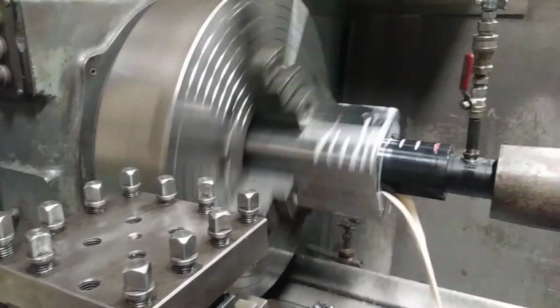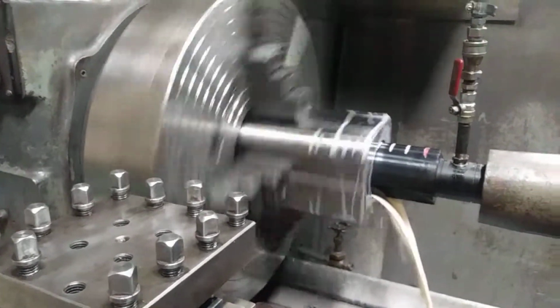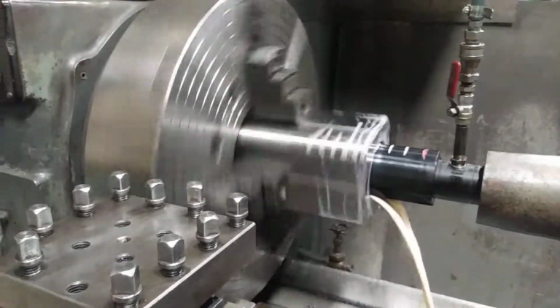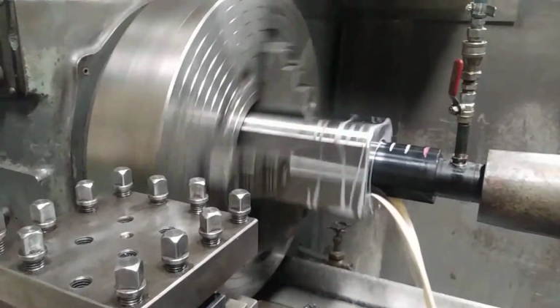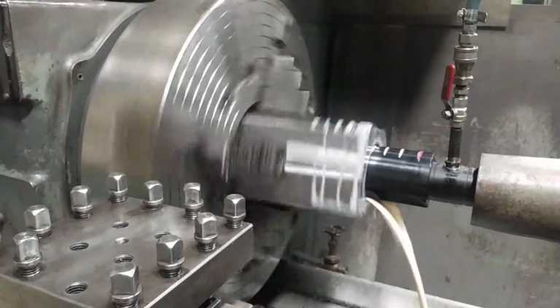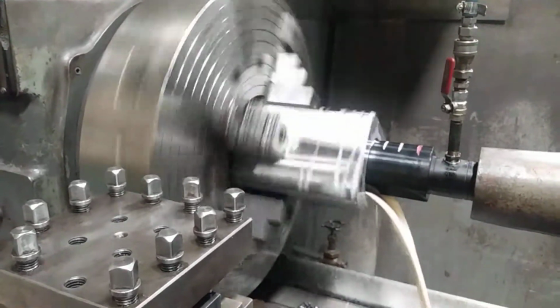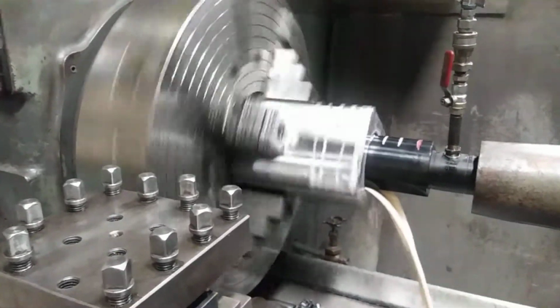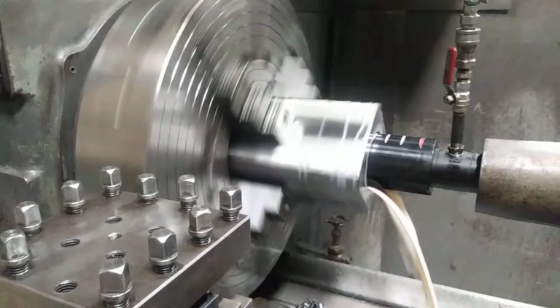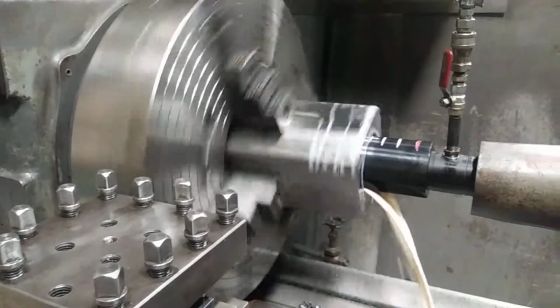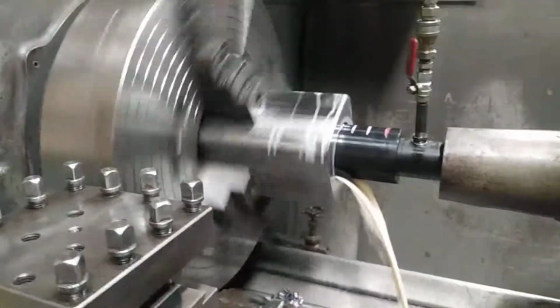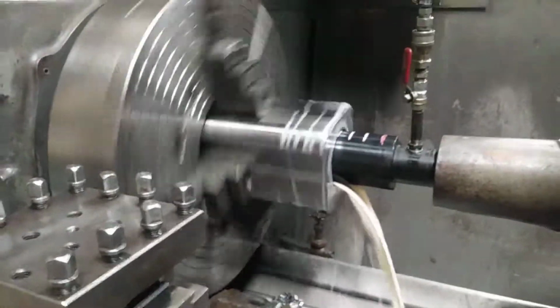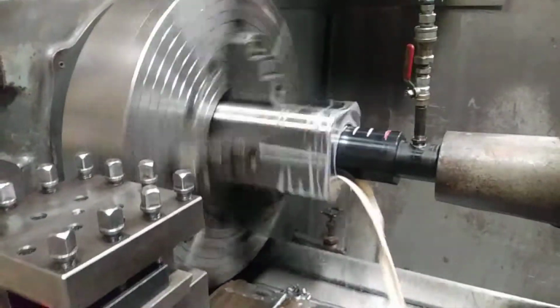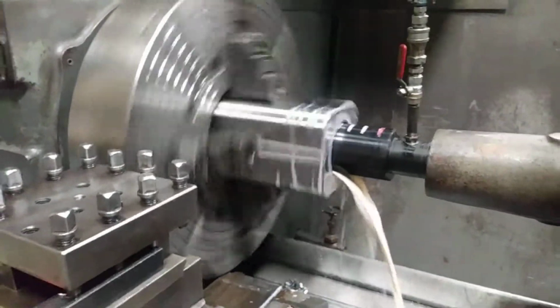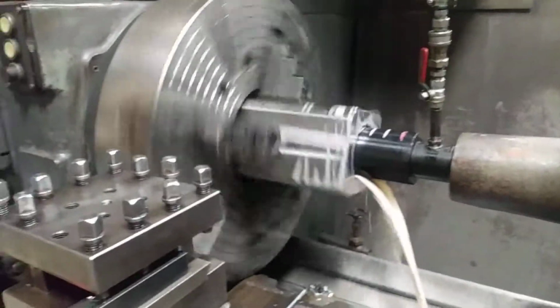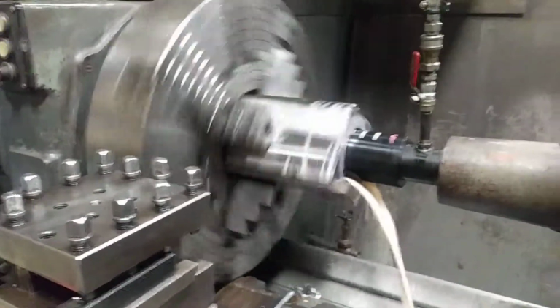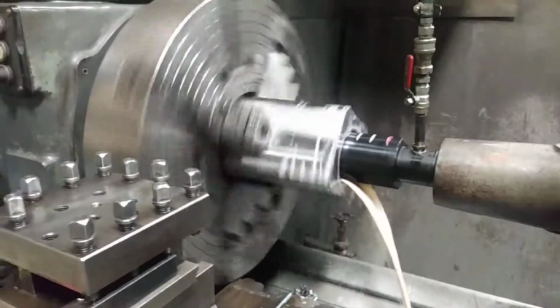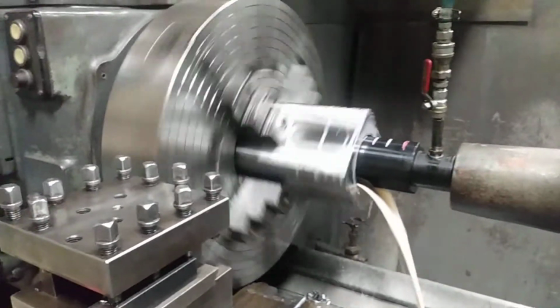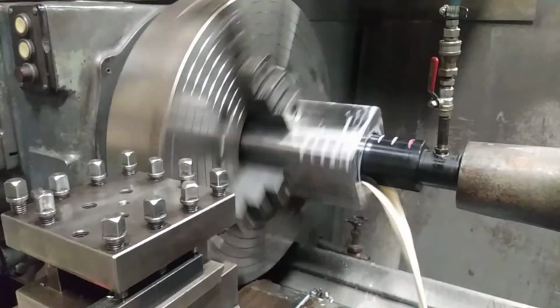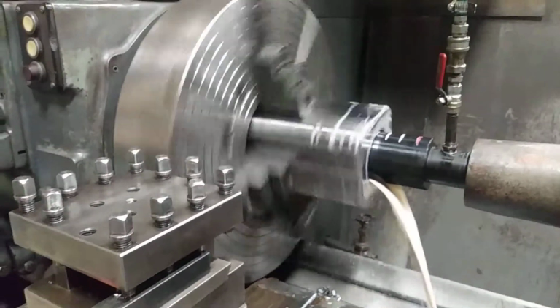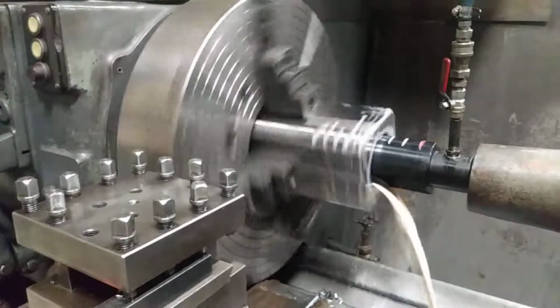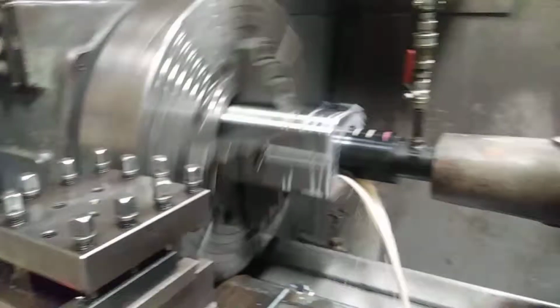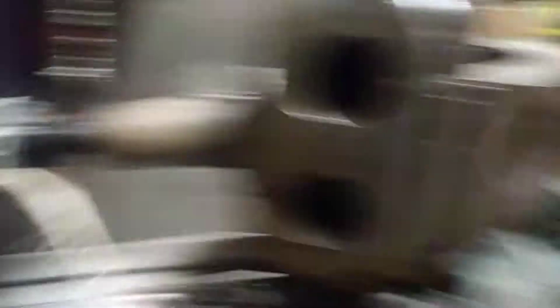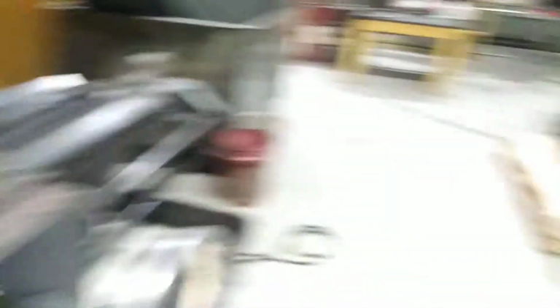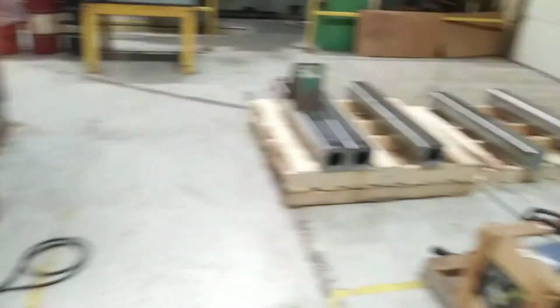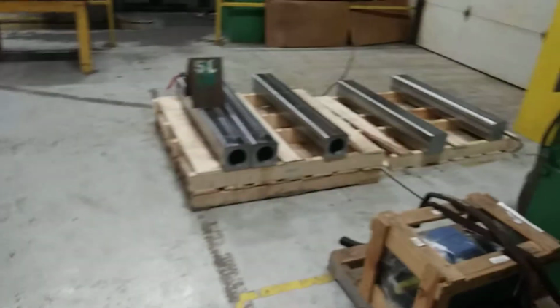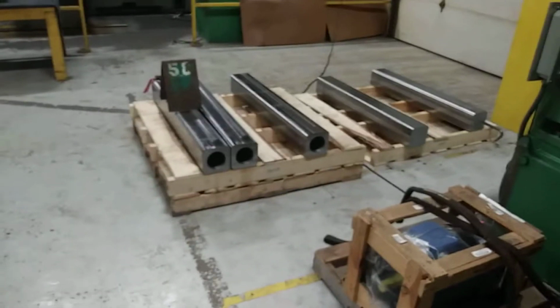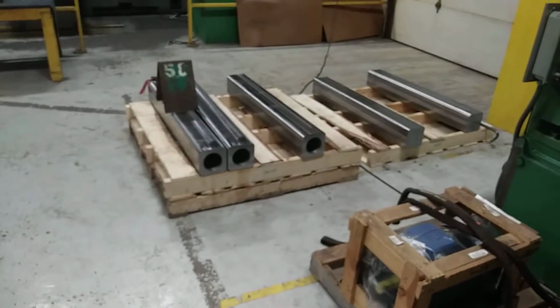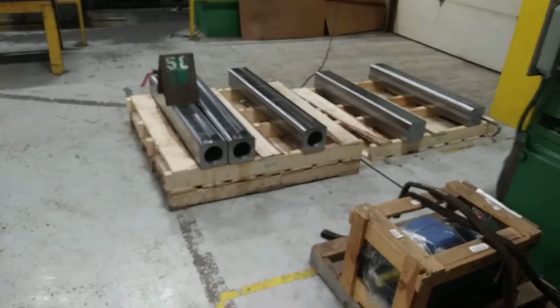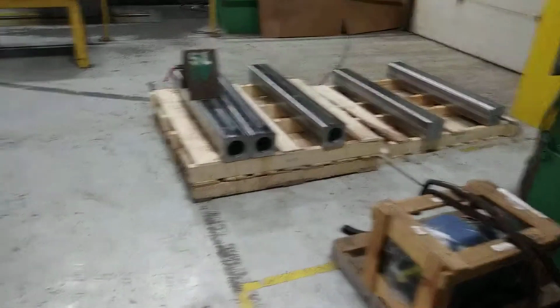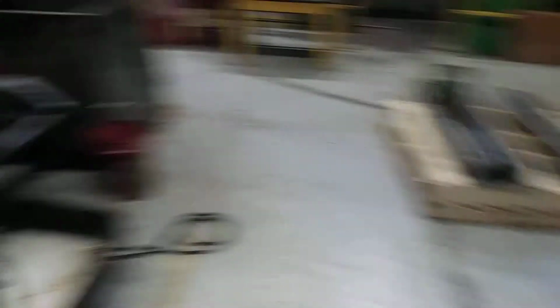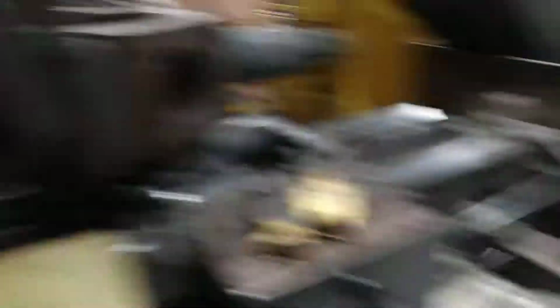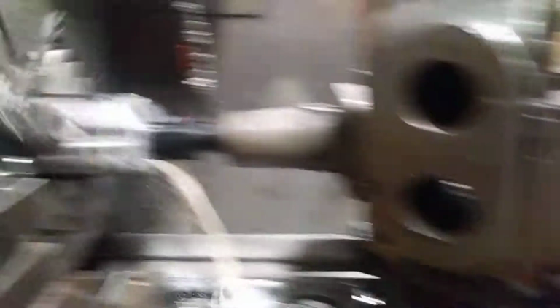There she goes, that's 9 thou per rev. These take about an hour and a half or so to drill out. I've got 5 of them on the floor and this is the last one.